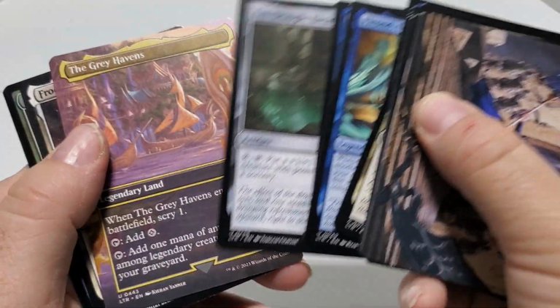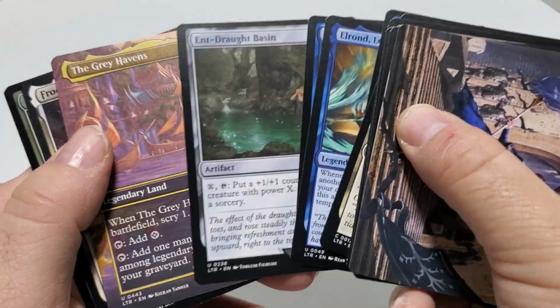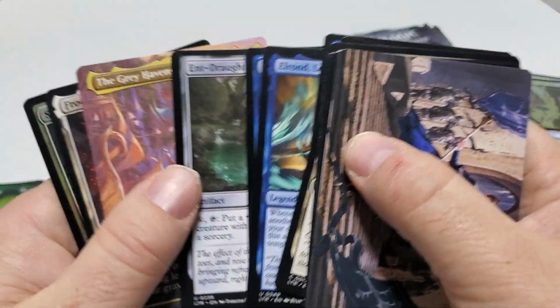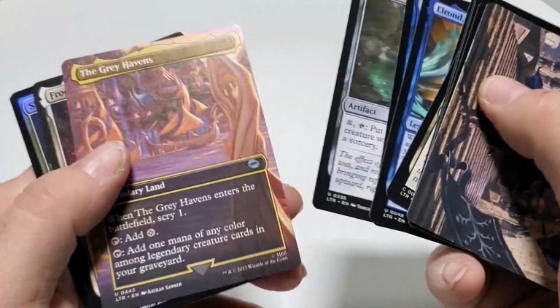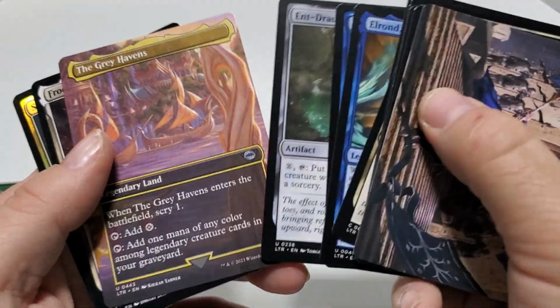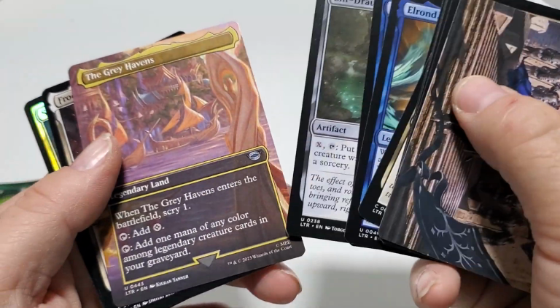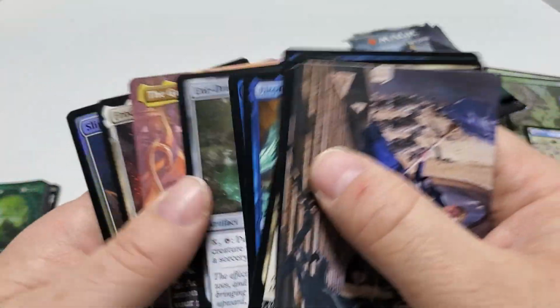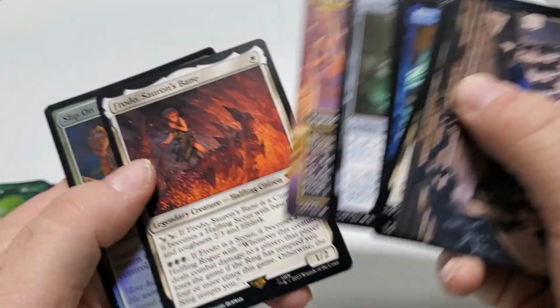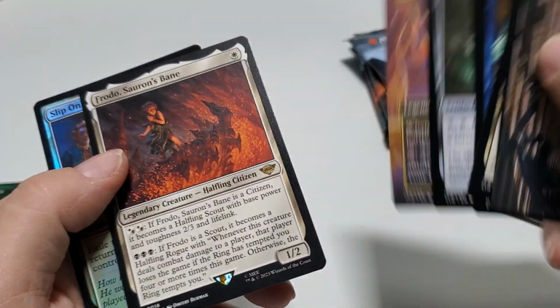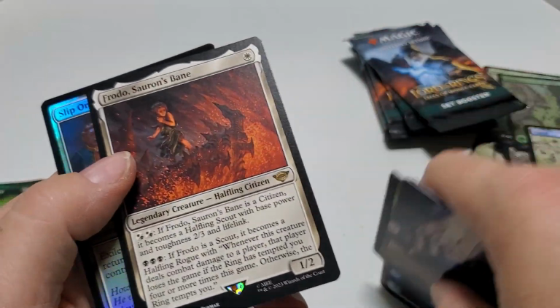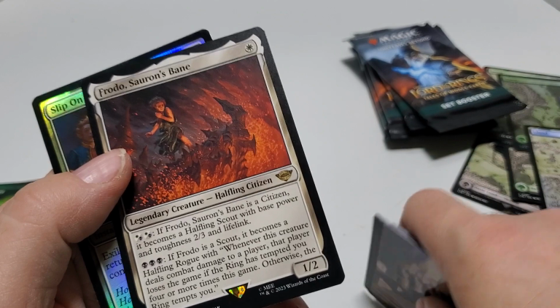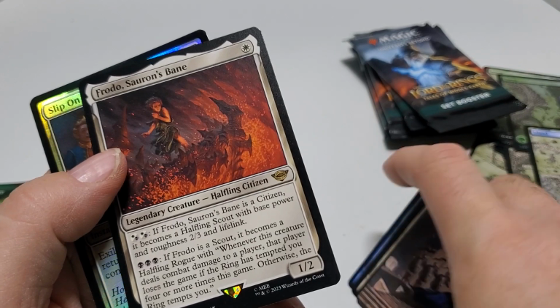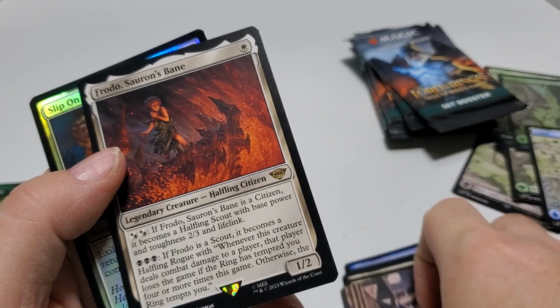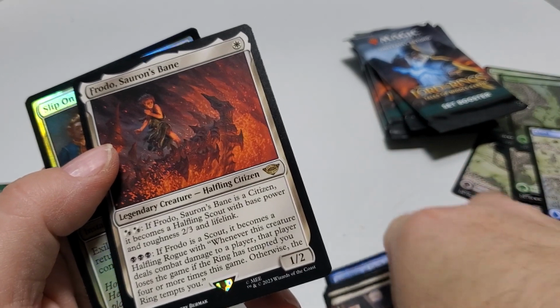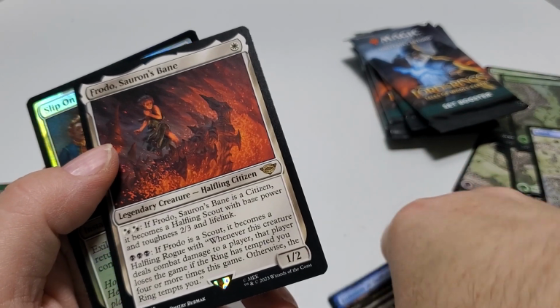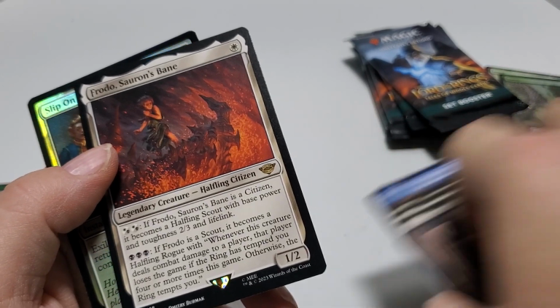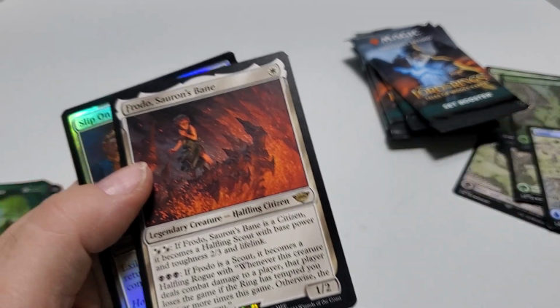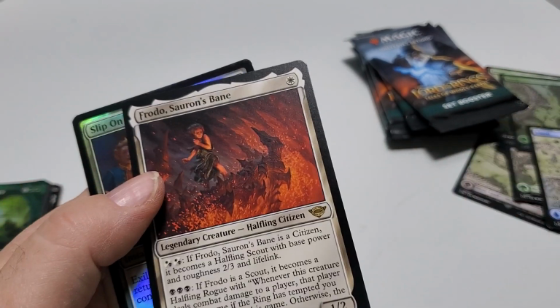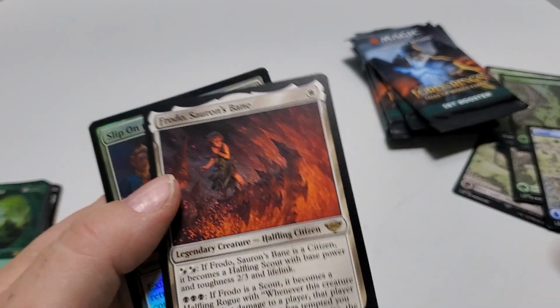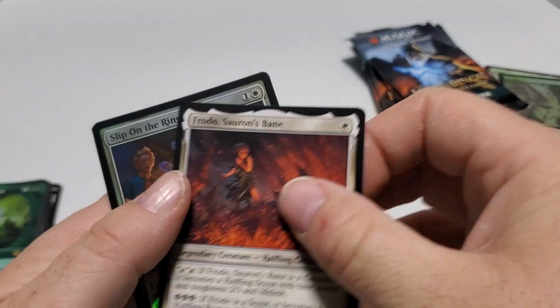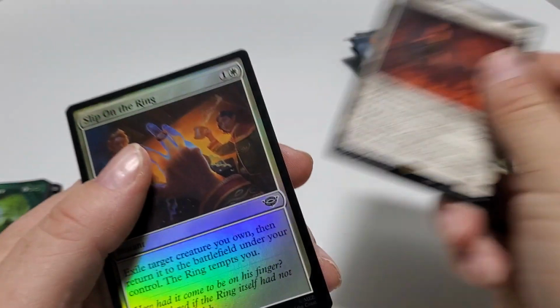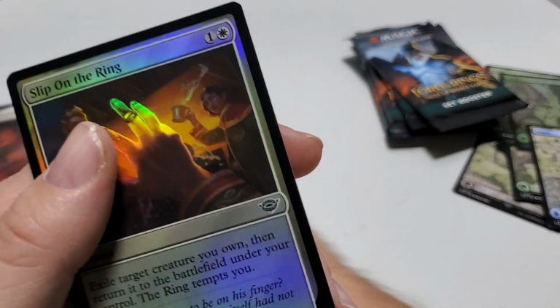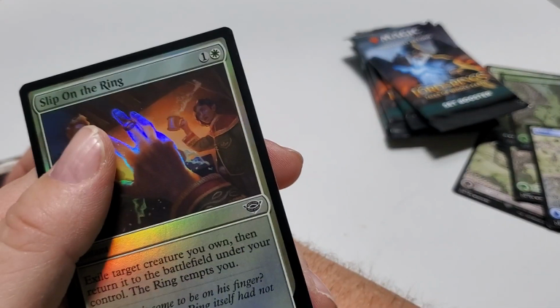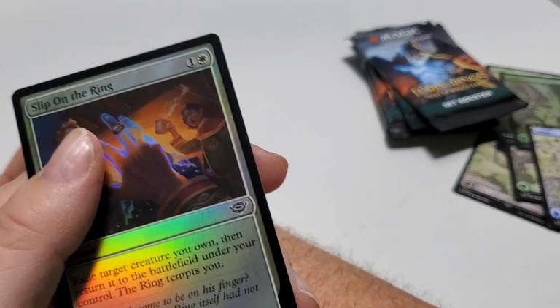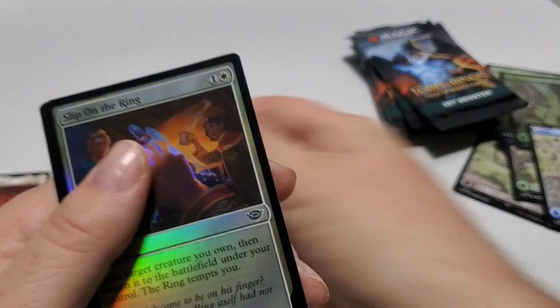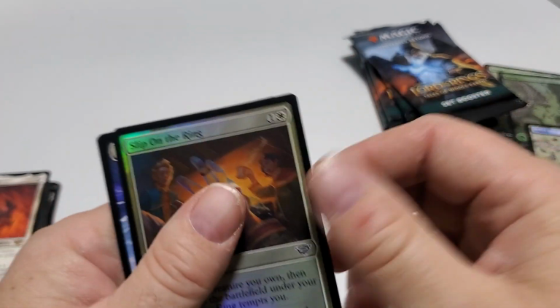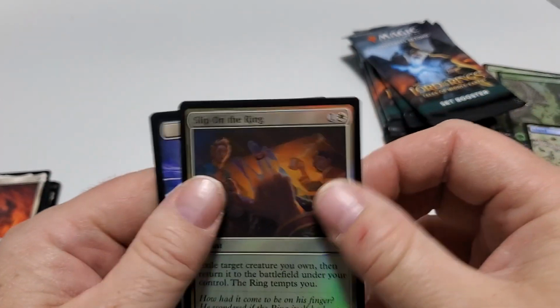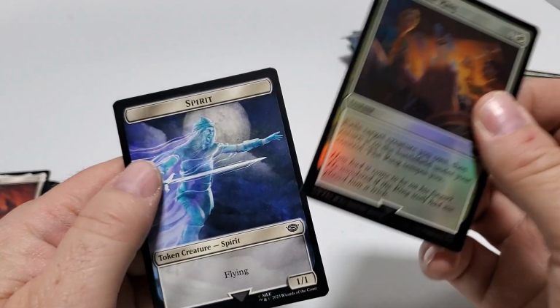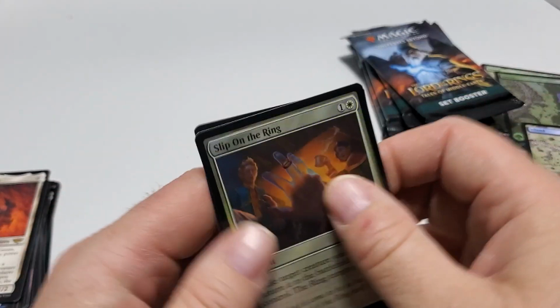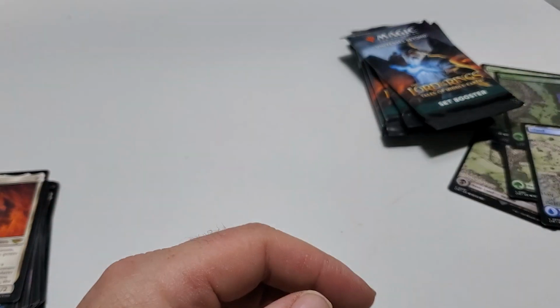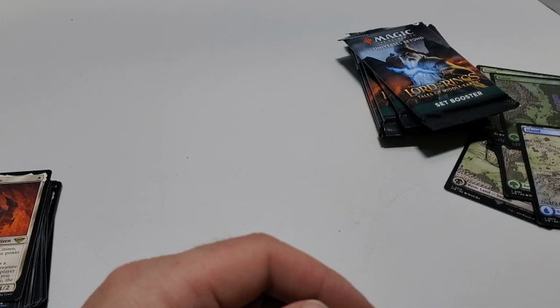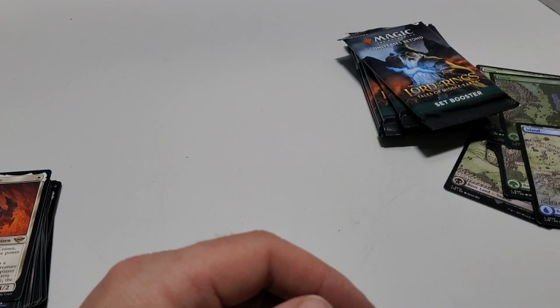Rare — Heavens of Zero Land. Frodo Sauron's Bane, Rare. Slip on the Ring, Uncommon. Spirit Token.